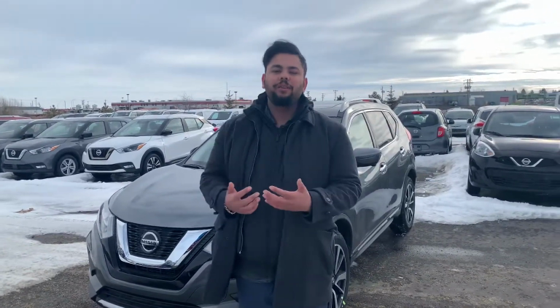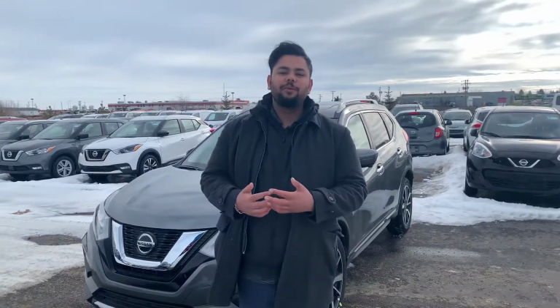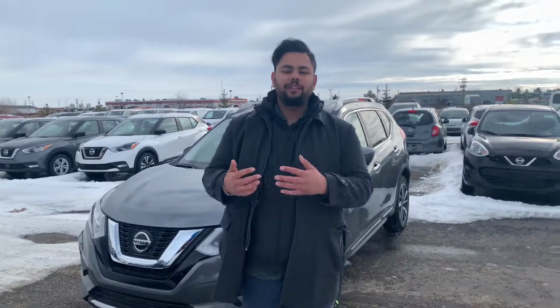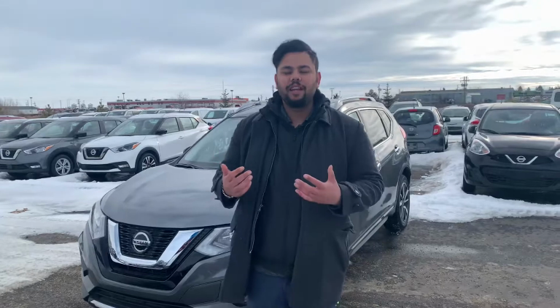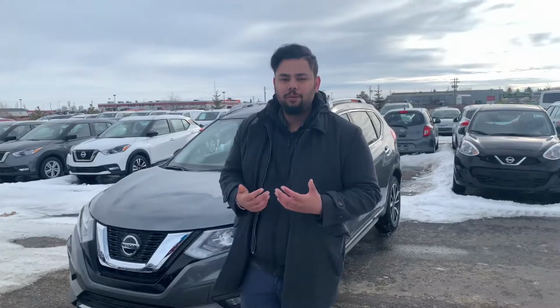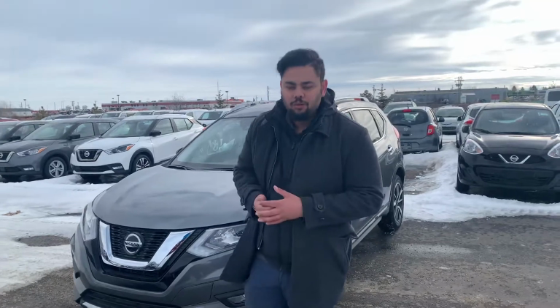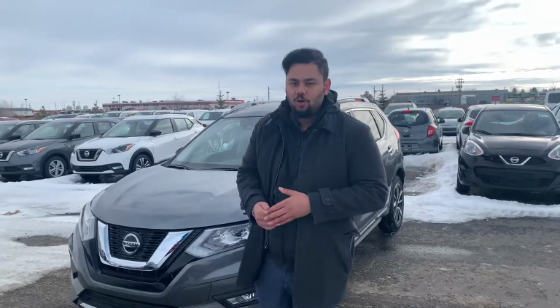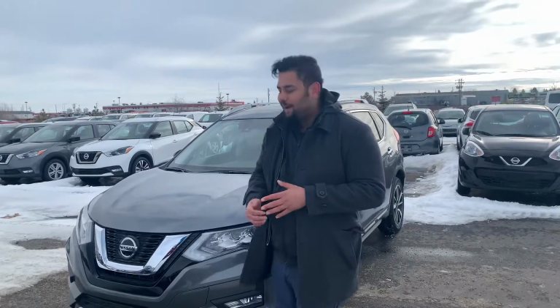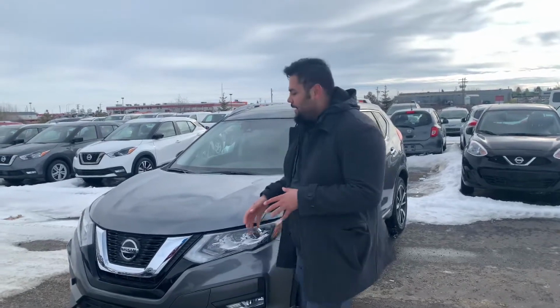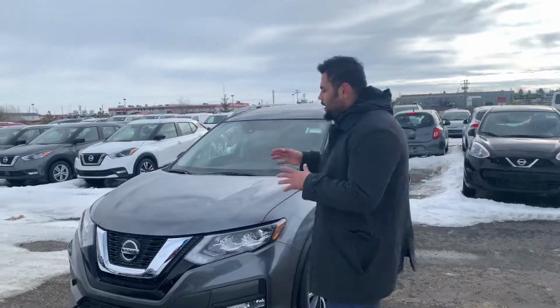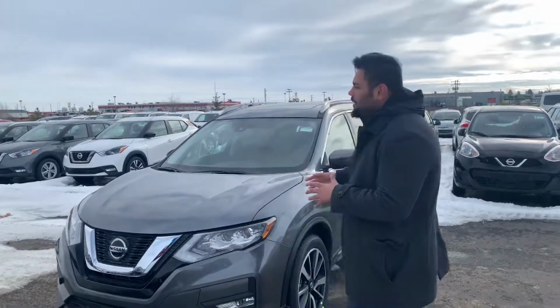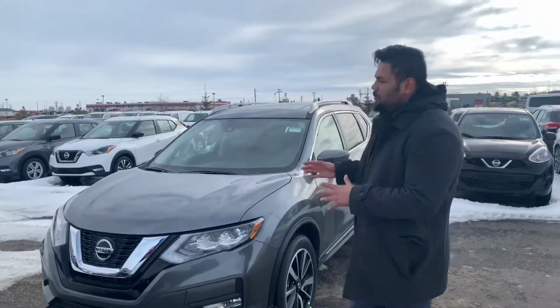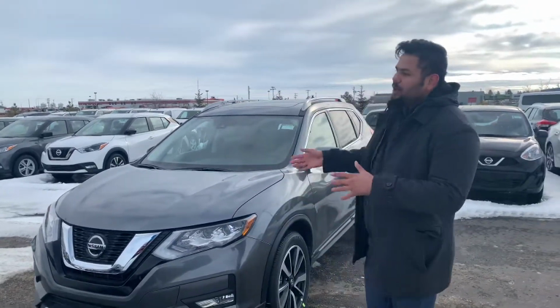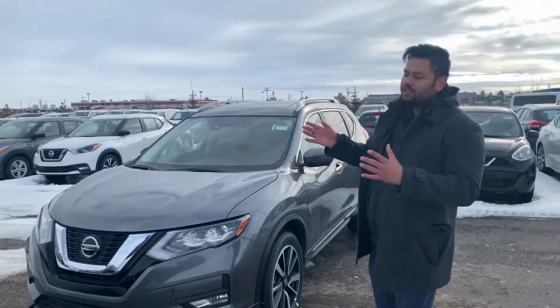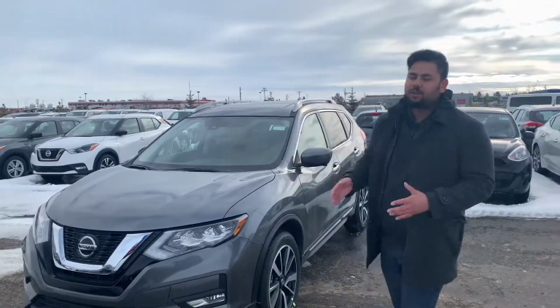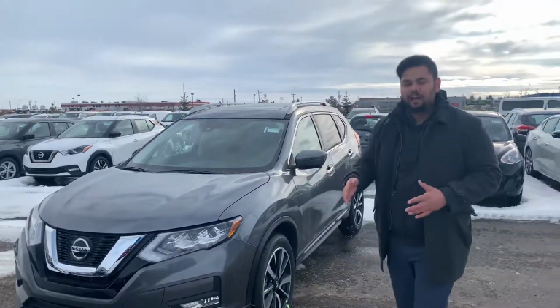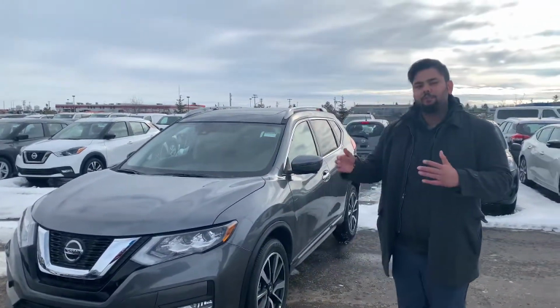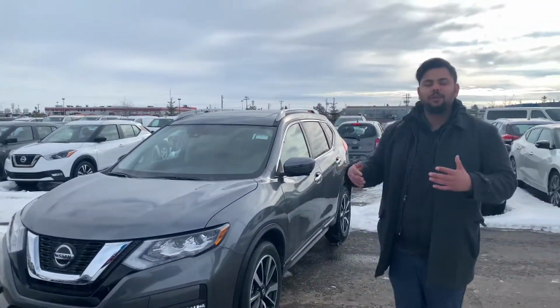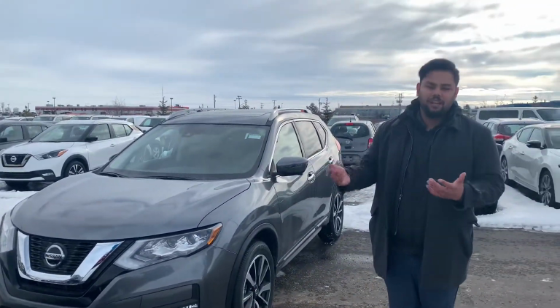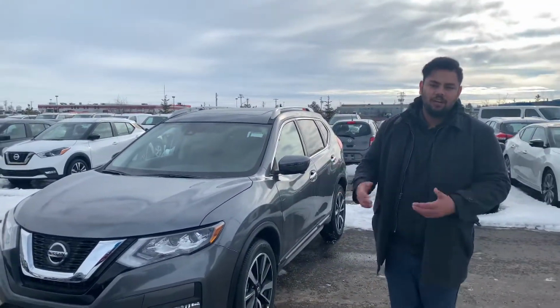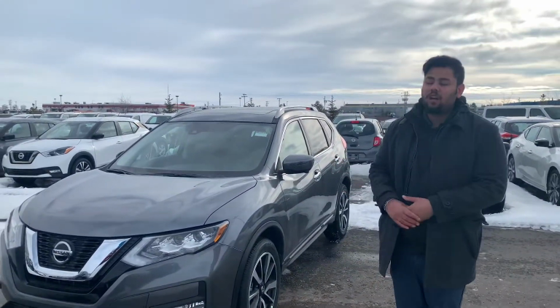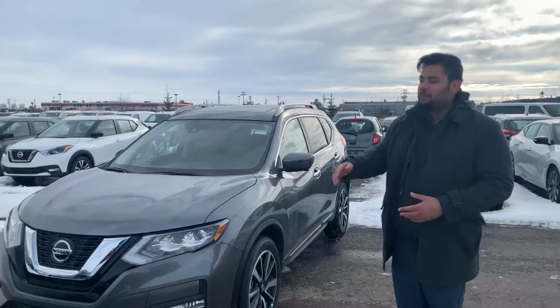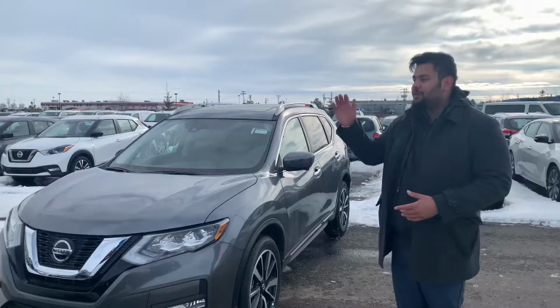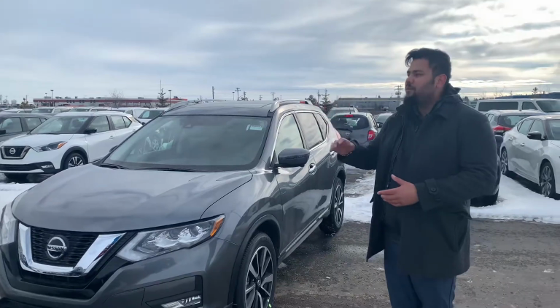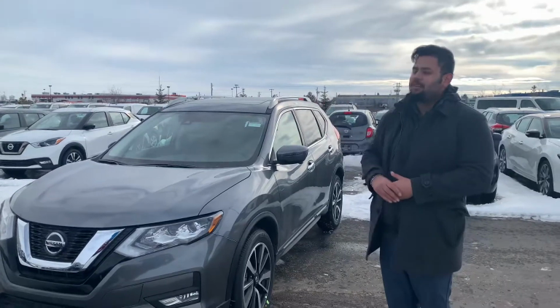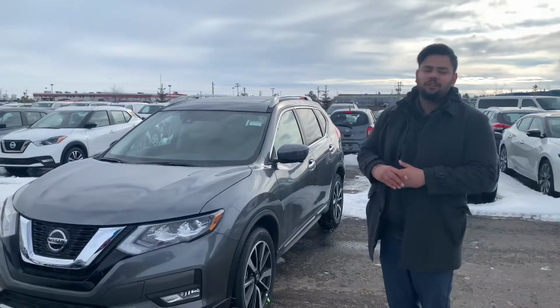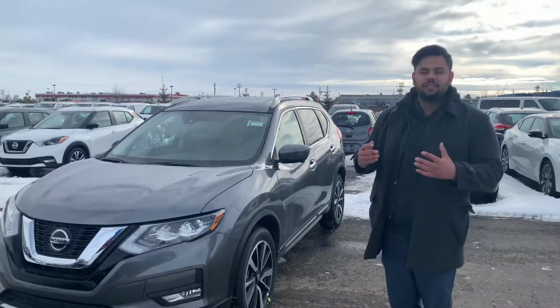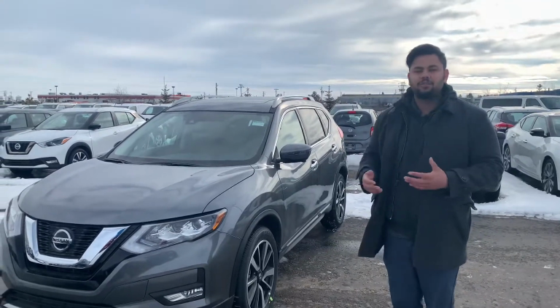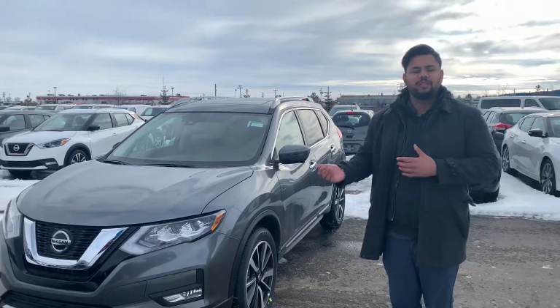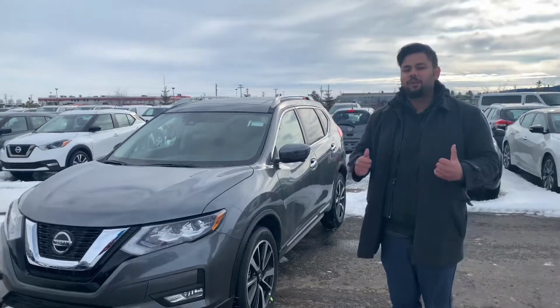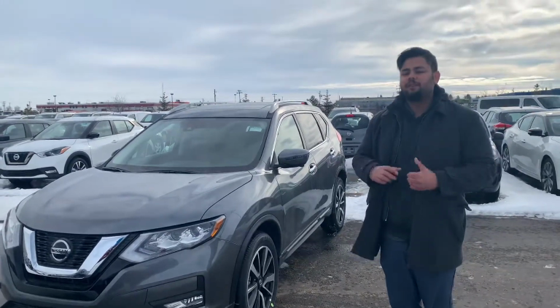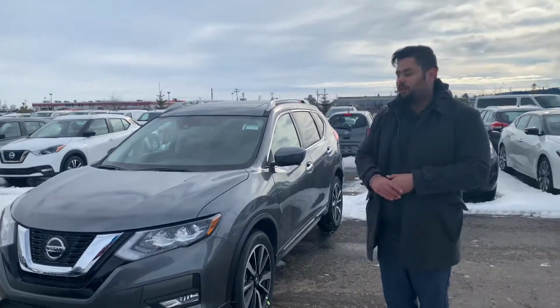I know you said you were interested in a blue Rogue. Behind me I have a gun metallic one. We actually don't have a blue one on our lot, but we do have one at one of our sister stores — we can just bring one in for you.